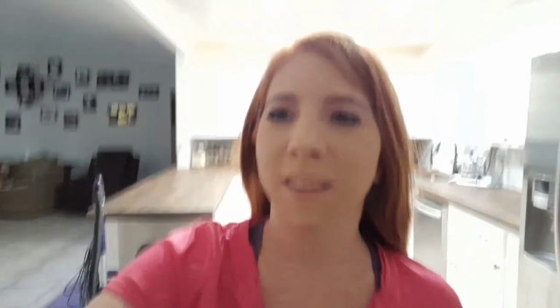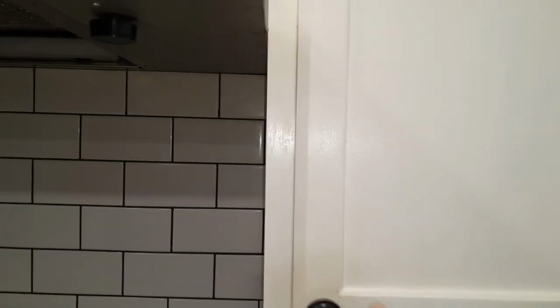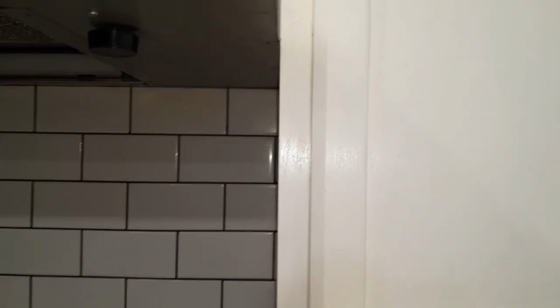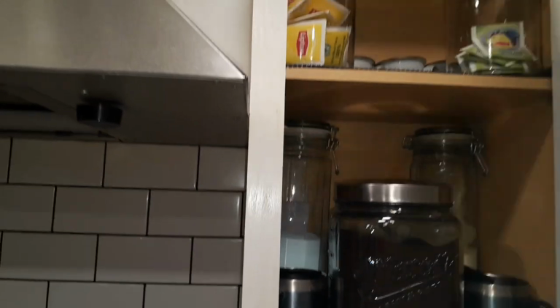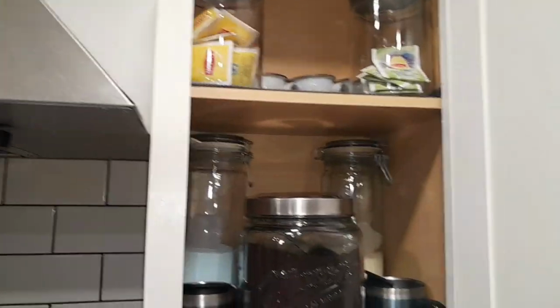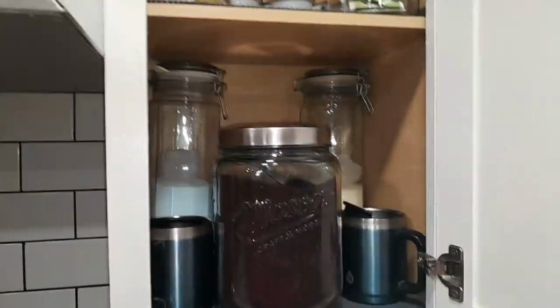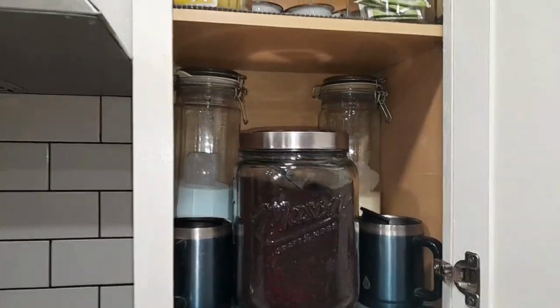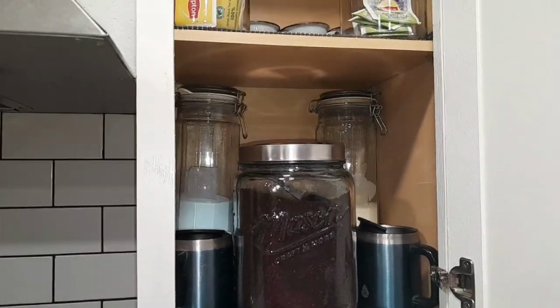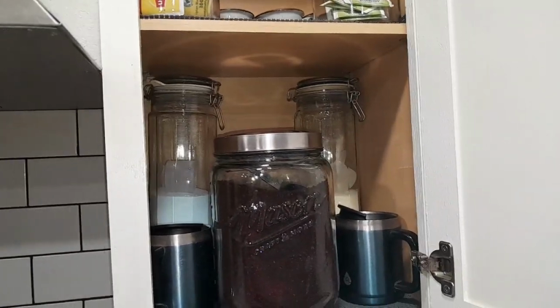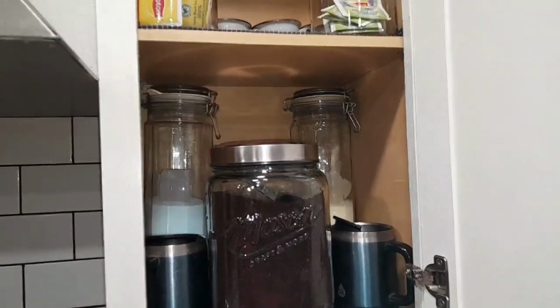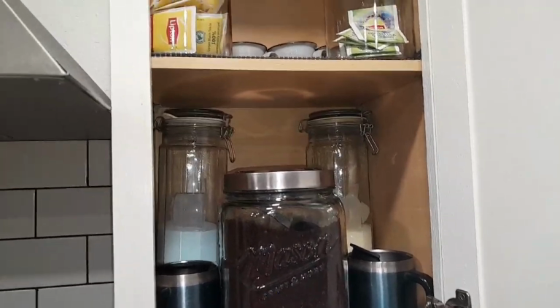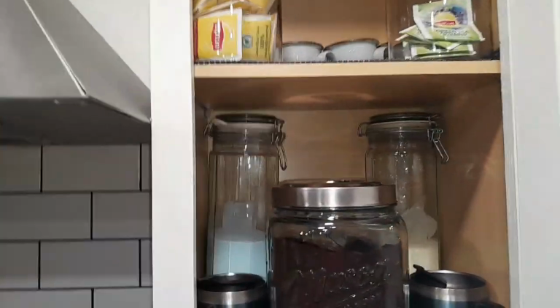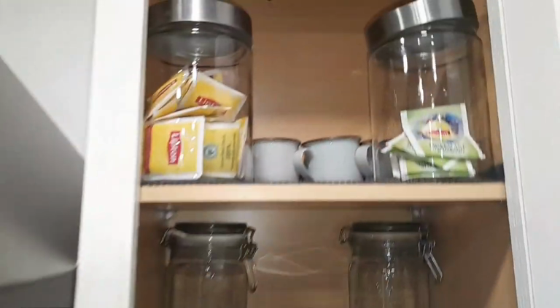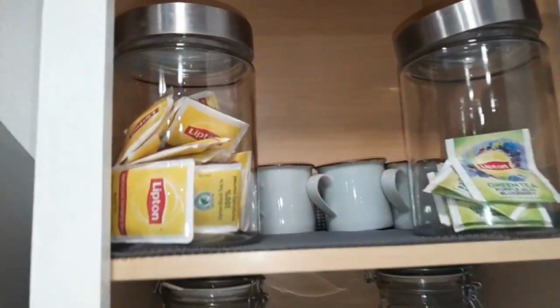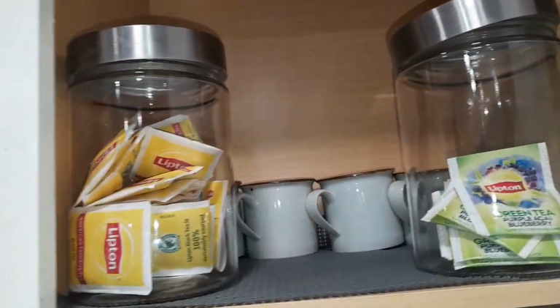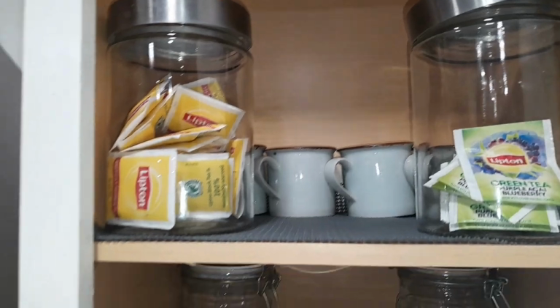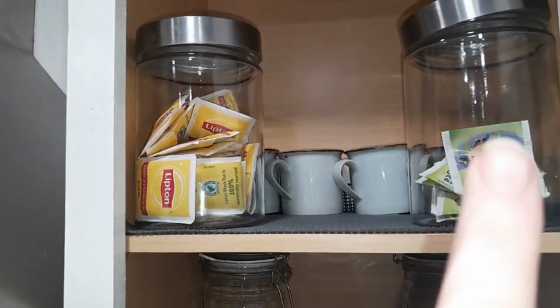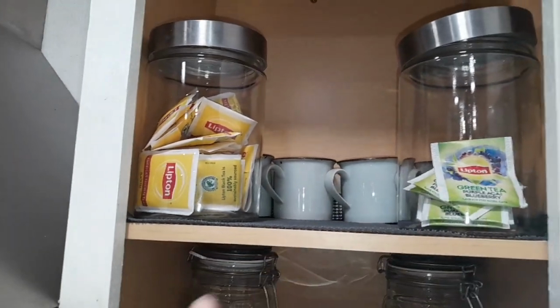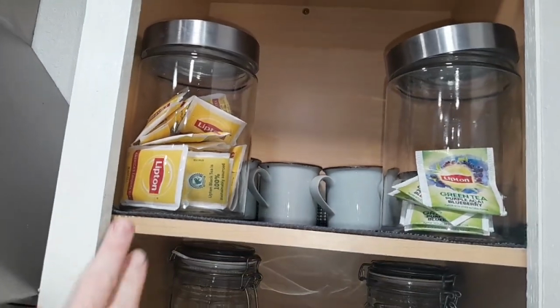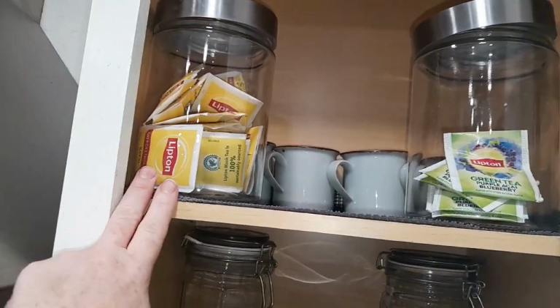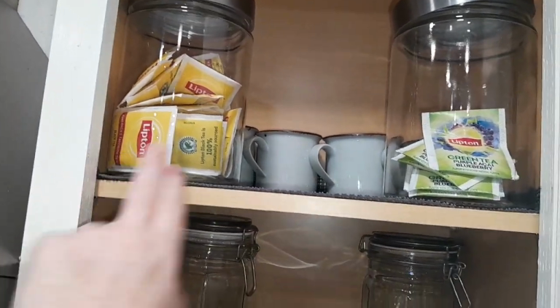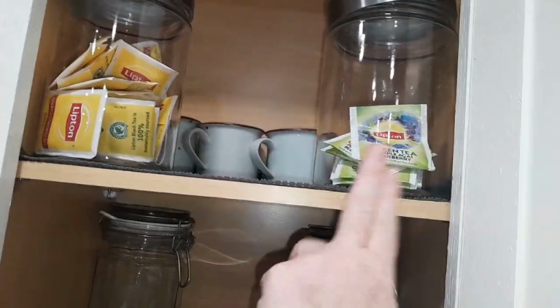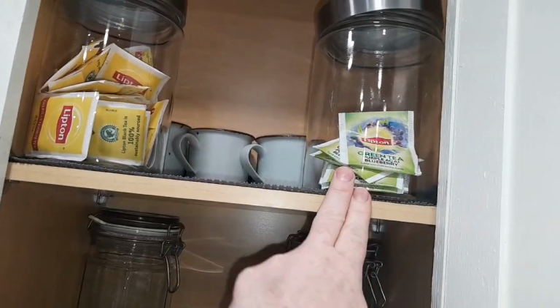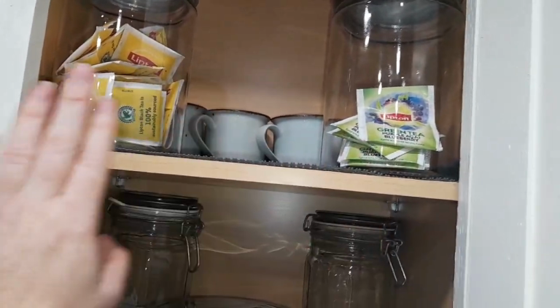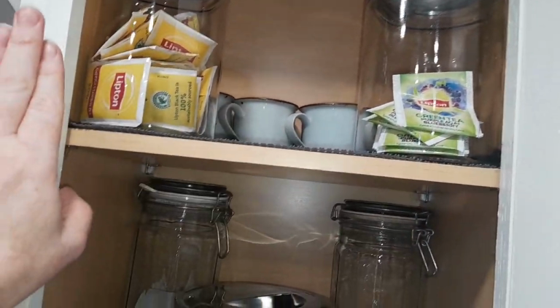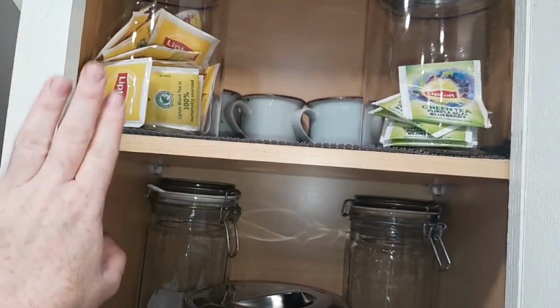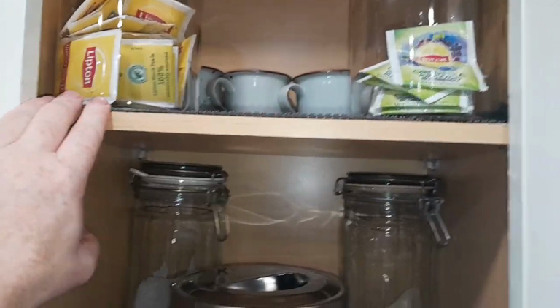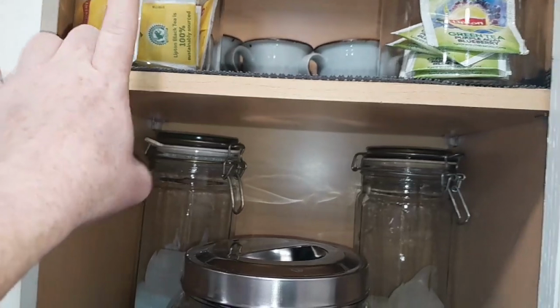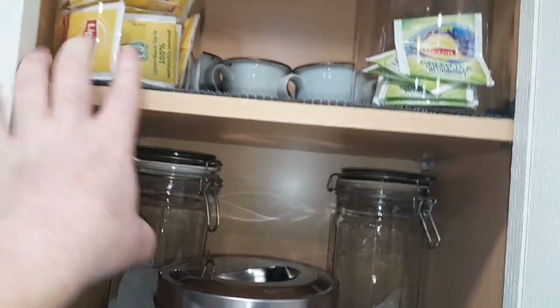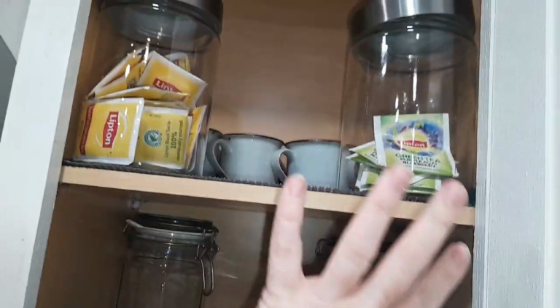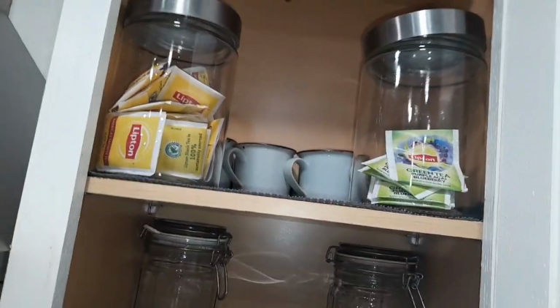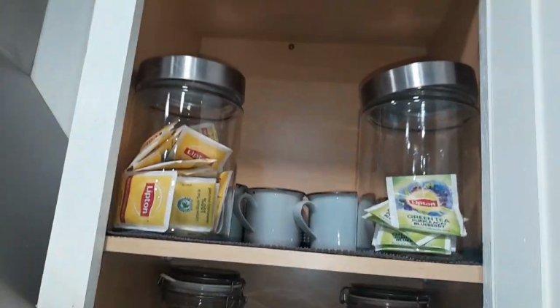First things first, actually these aren't spices, but this is my drink cabinet that I just did. Up here I have hot cocoa cups in the back and then I have some Lipton tea and some green tea. We use a lot of this so I figure I'll just keep them in these jars.